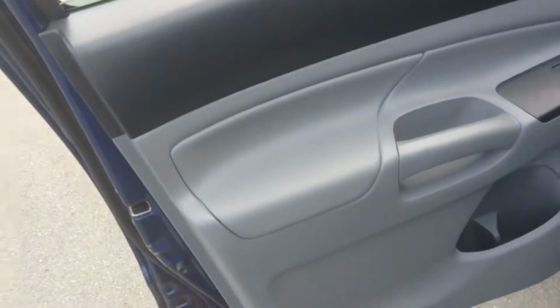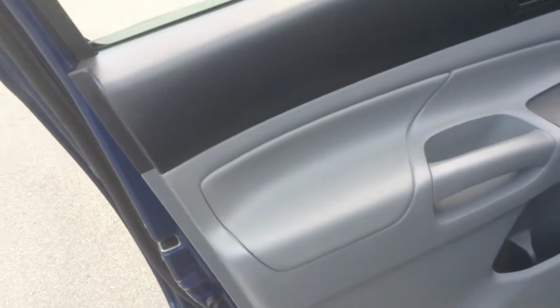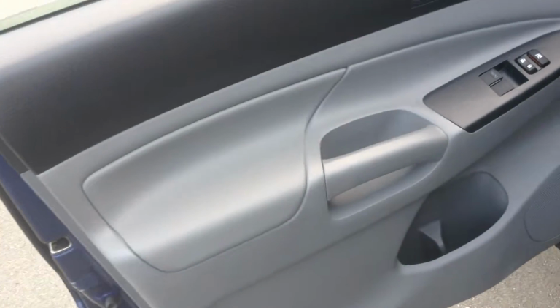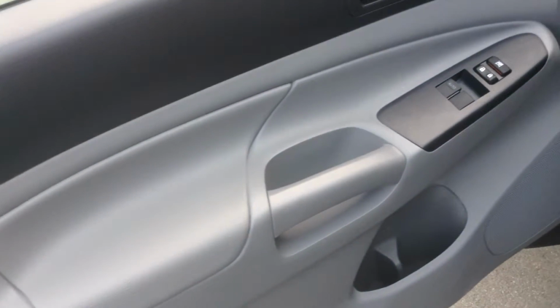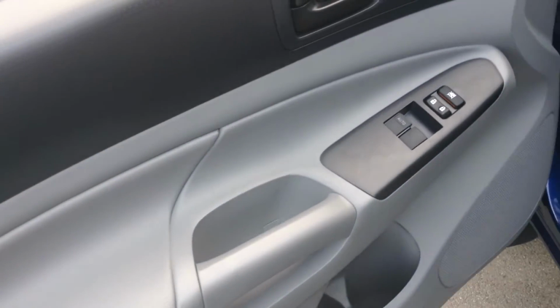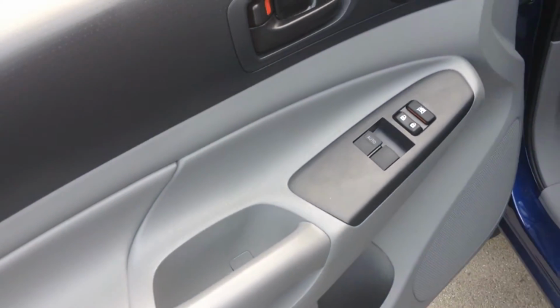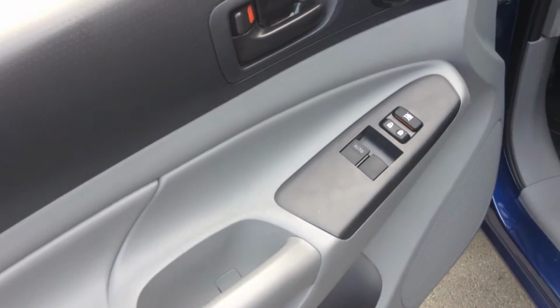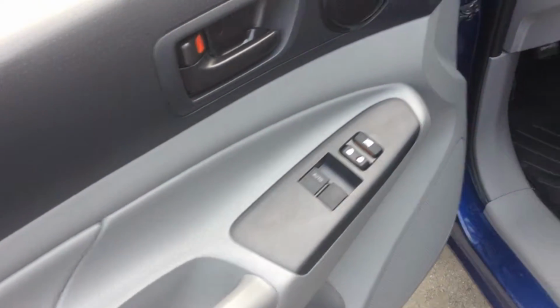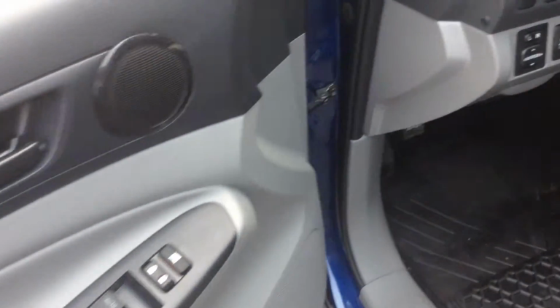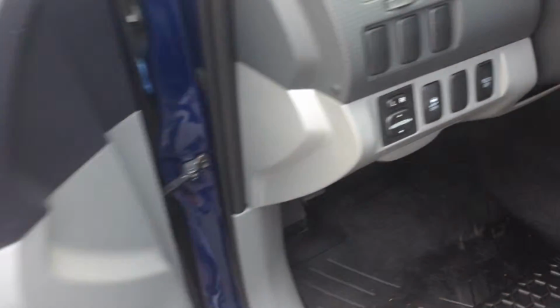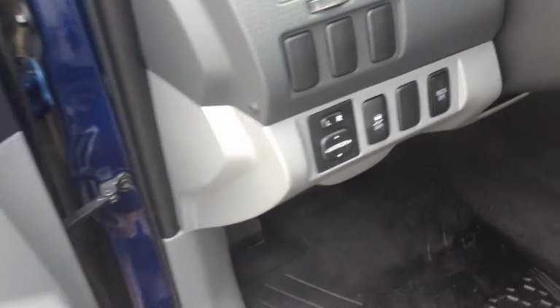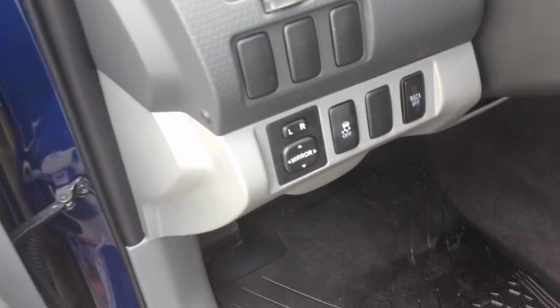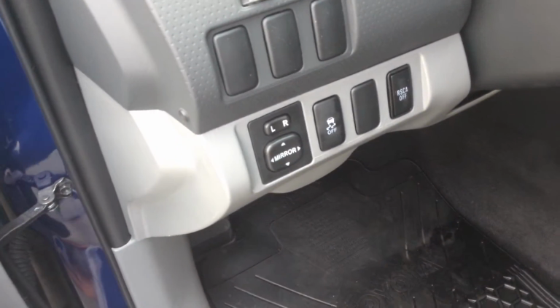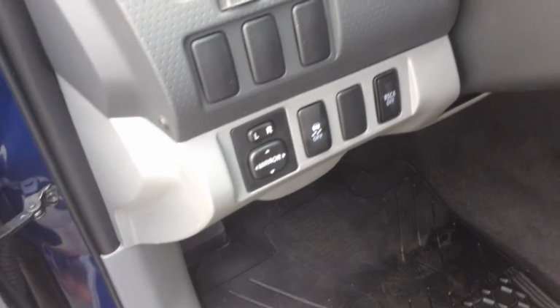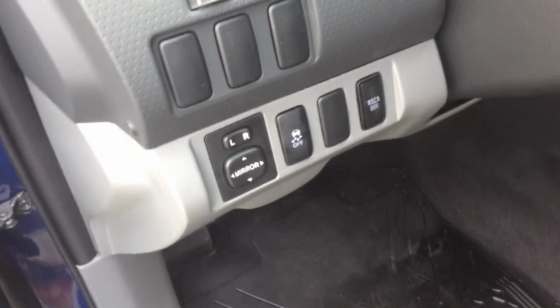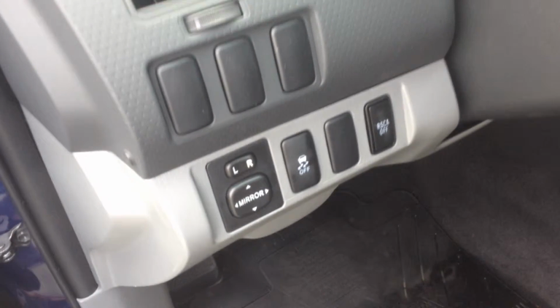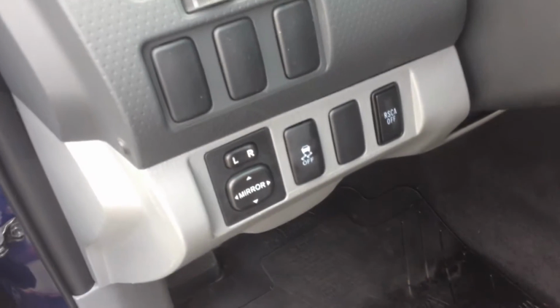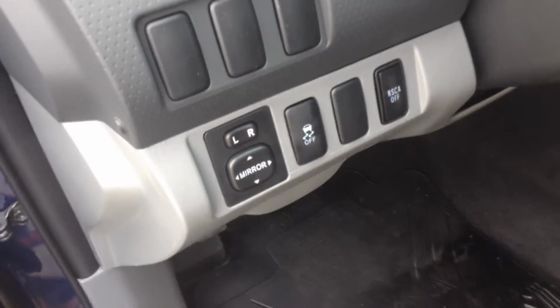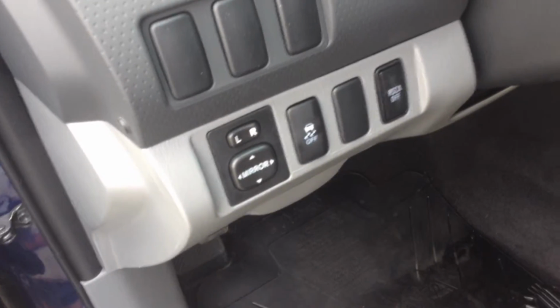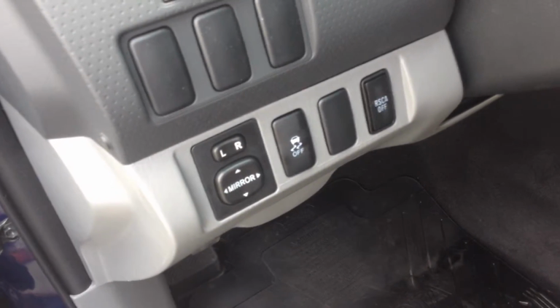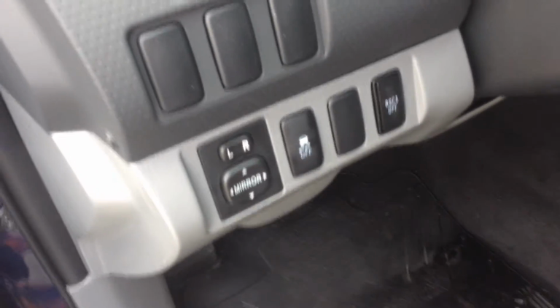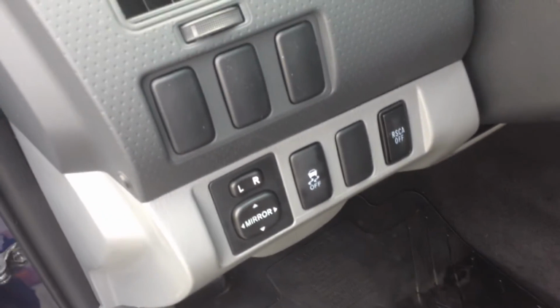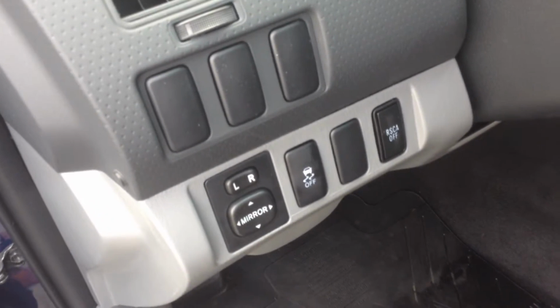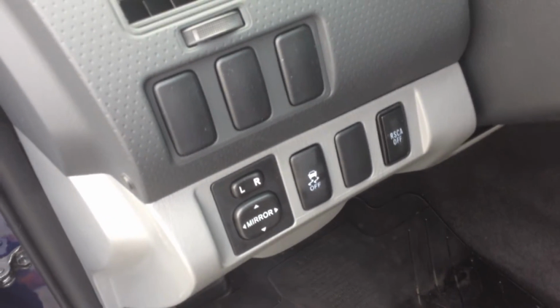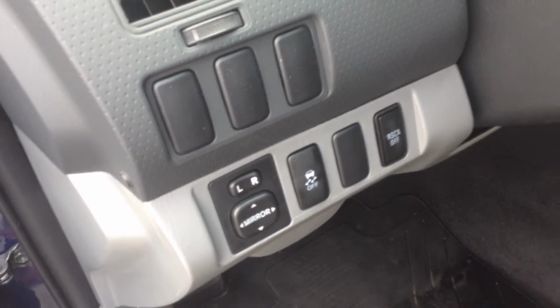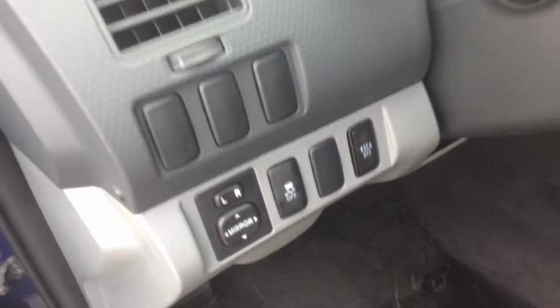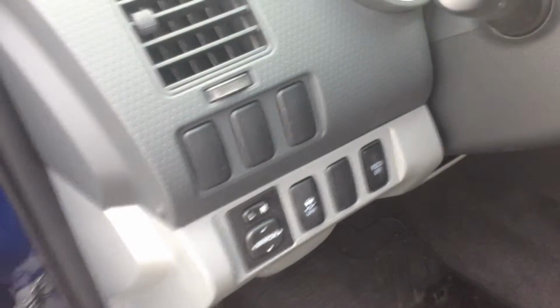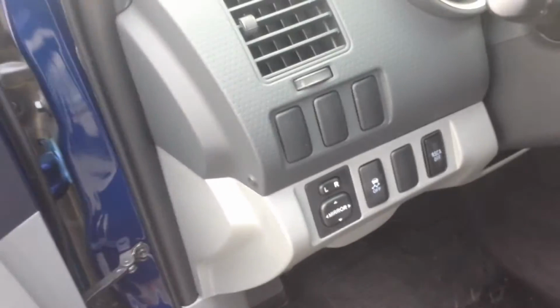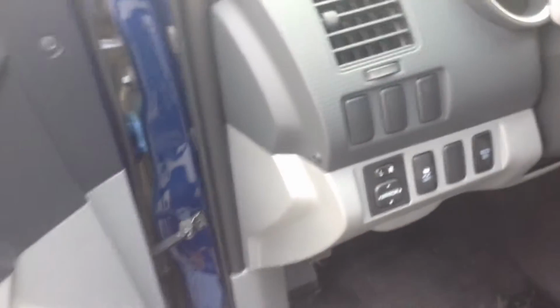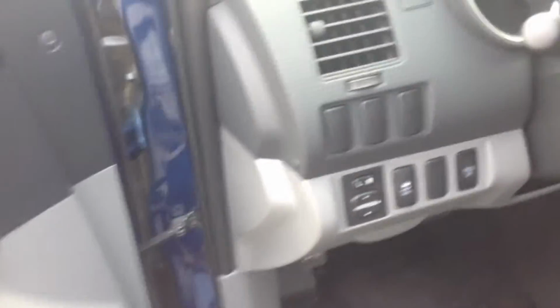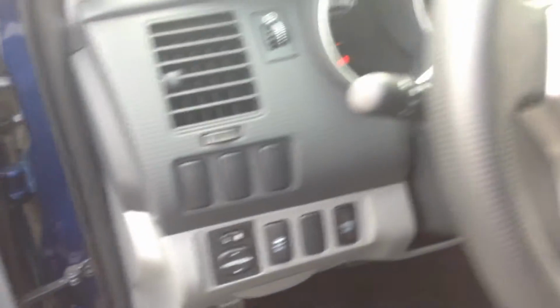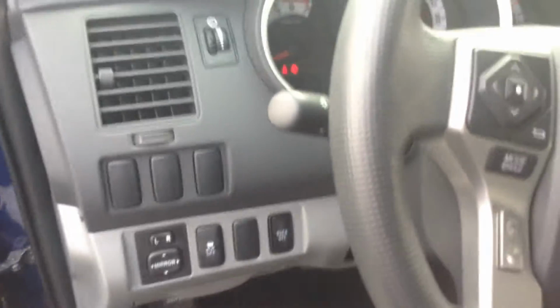Inside you've got the nice two-tone interior. You've got power windows, power locks, power mirrors, and traction control. That RSCA off is your roll sensing curtain airbags — so if you do take the vehicle out 4x4, you can actually turn the roll sensing airbags off, which is awesome.